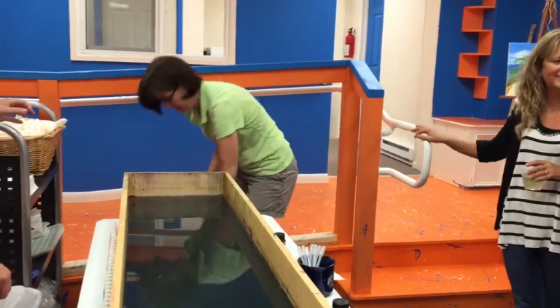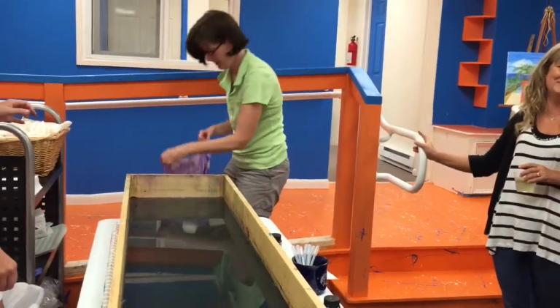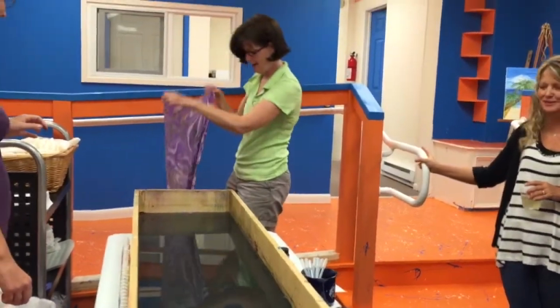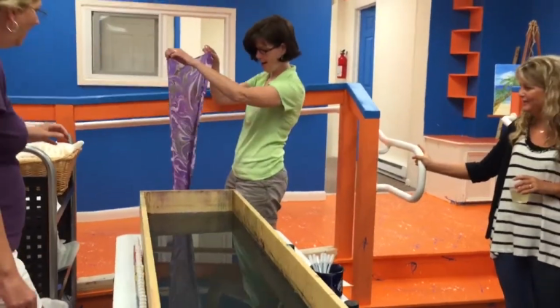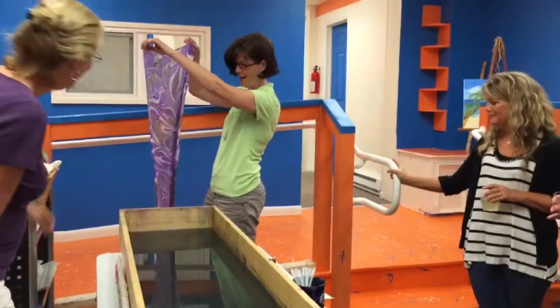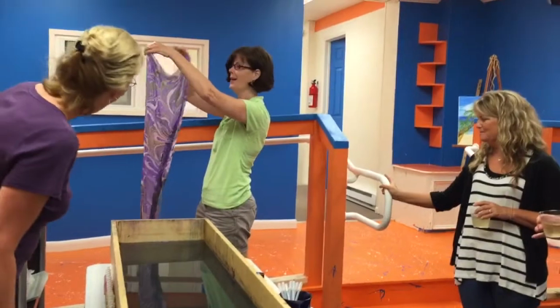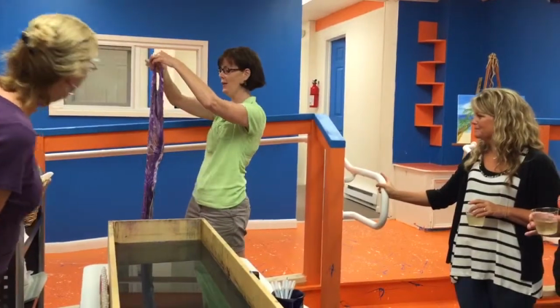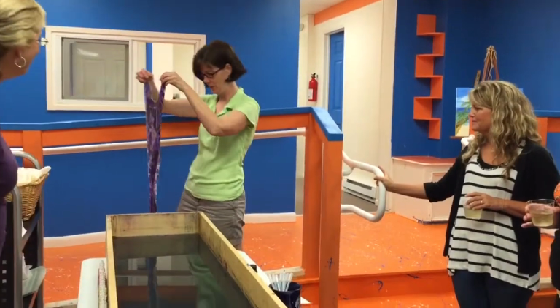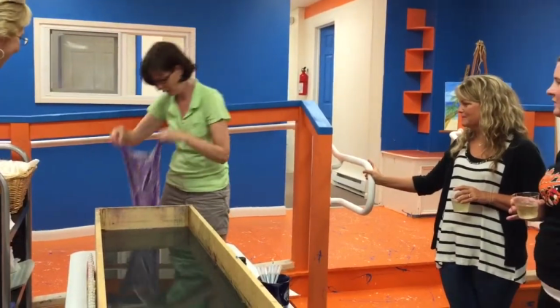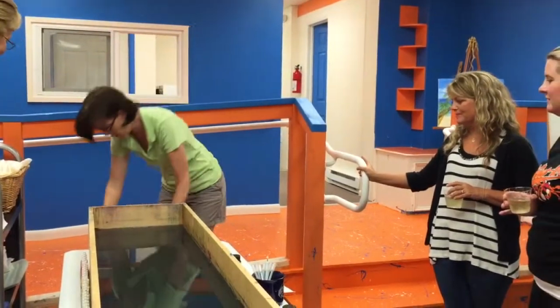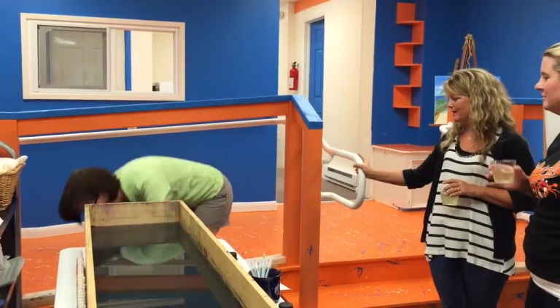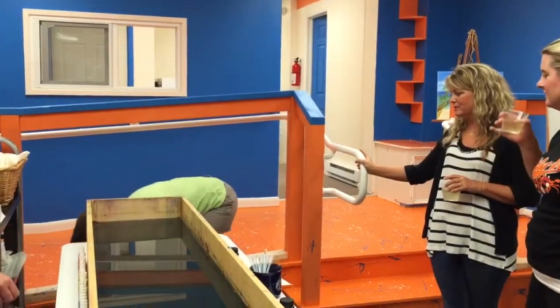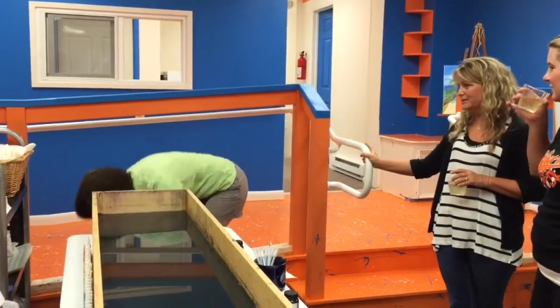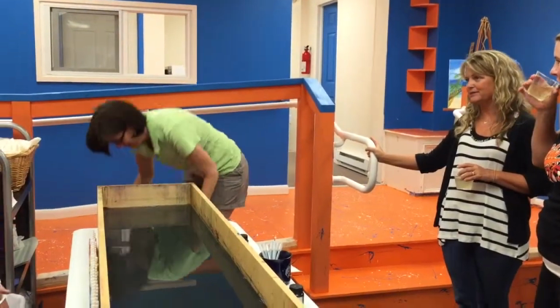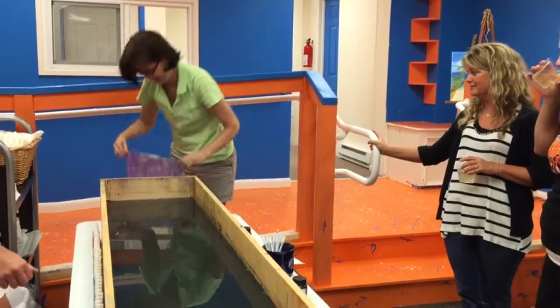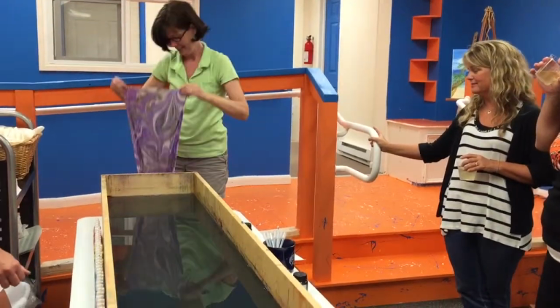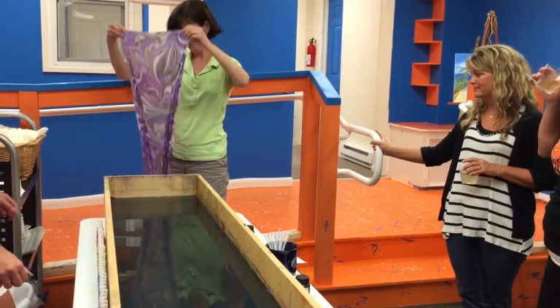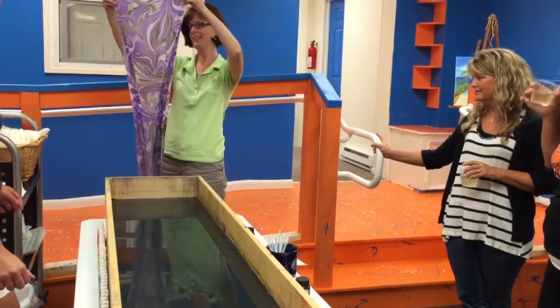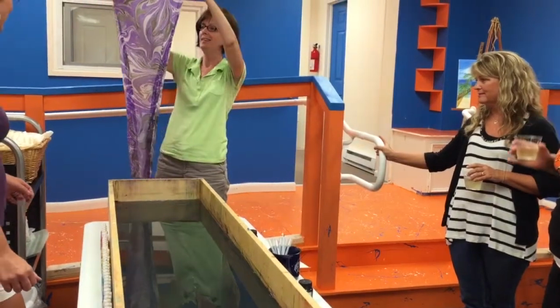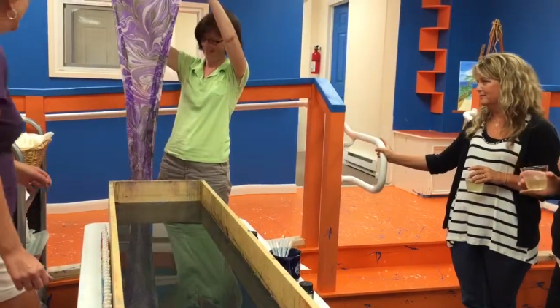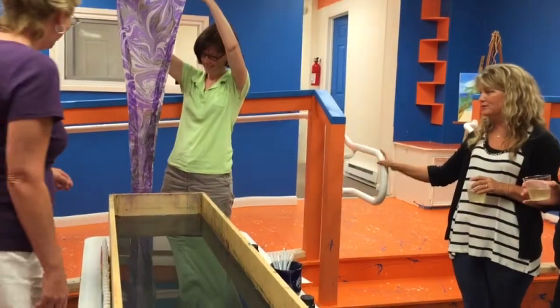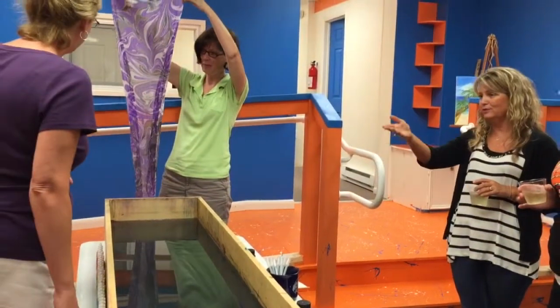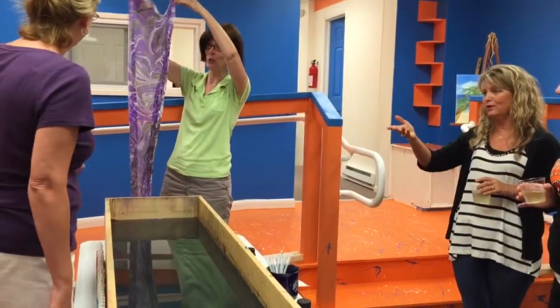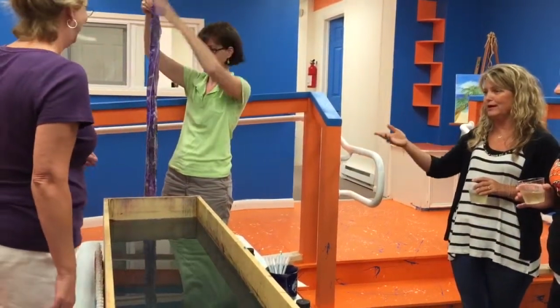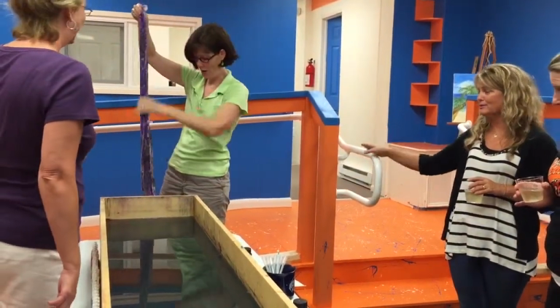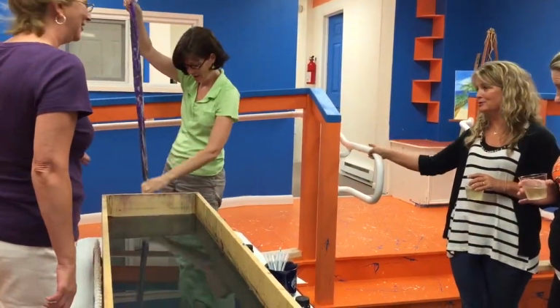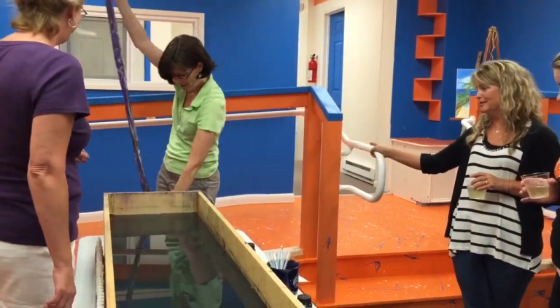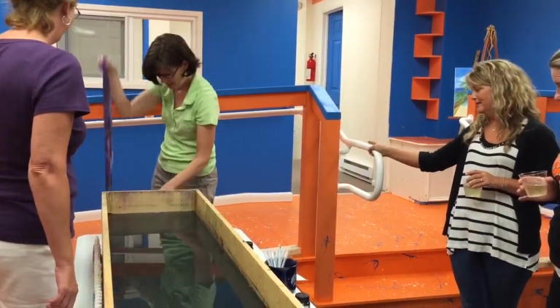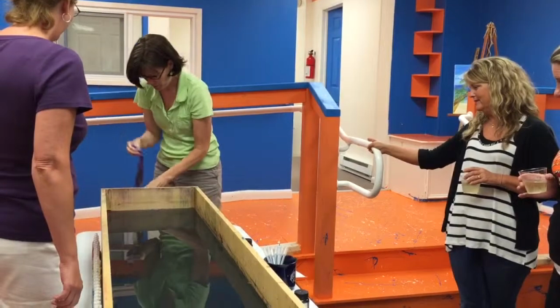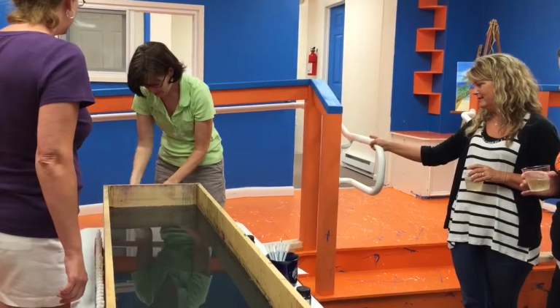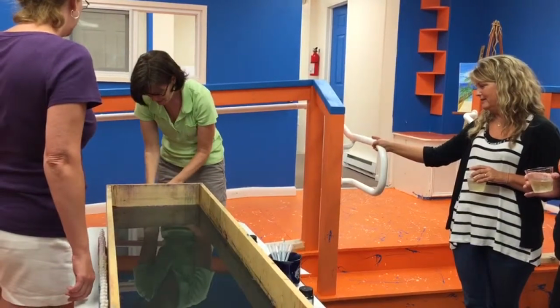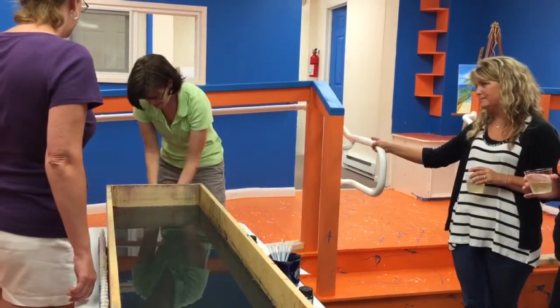Ready? Woo! Oh my gosh! I wore one! I don't know! Oh my gosh! Oh my gosh! Look at those things! Look at those things right now! Look at them, right? It's gorgeous! That's our lovely too!